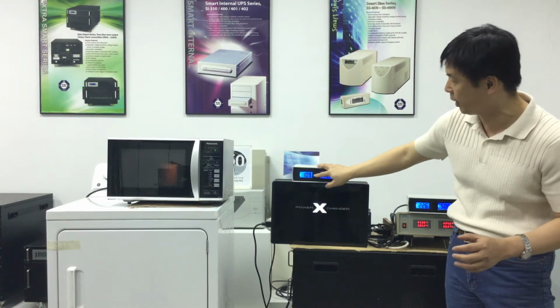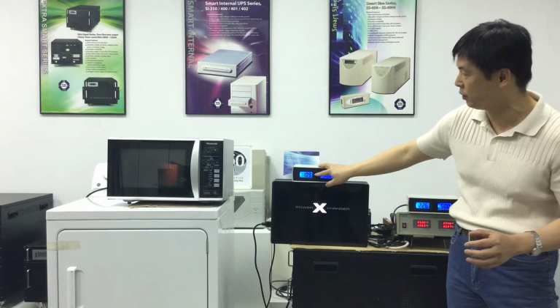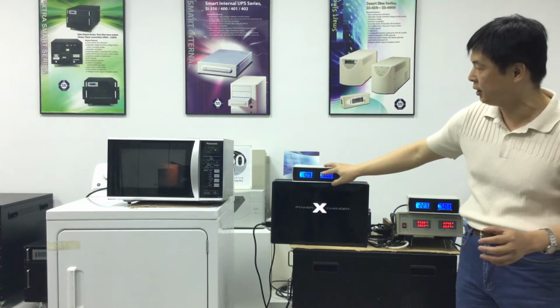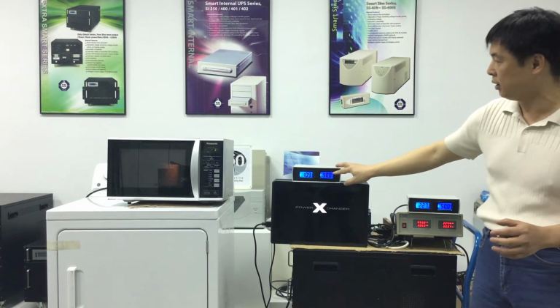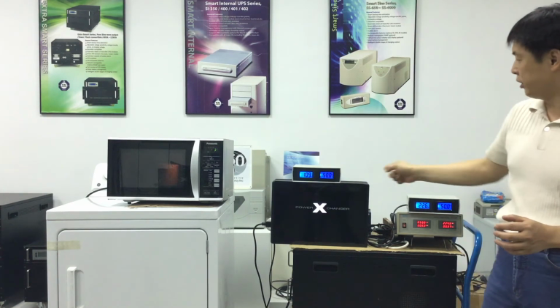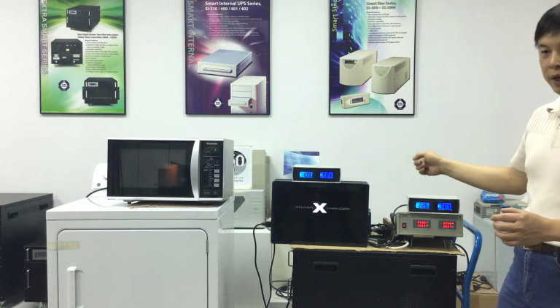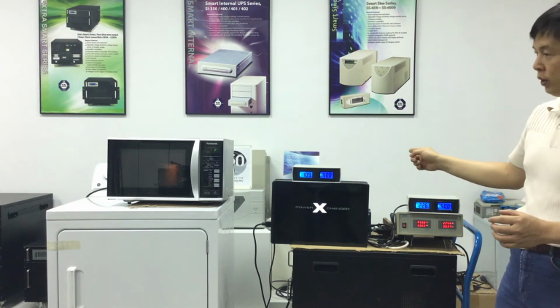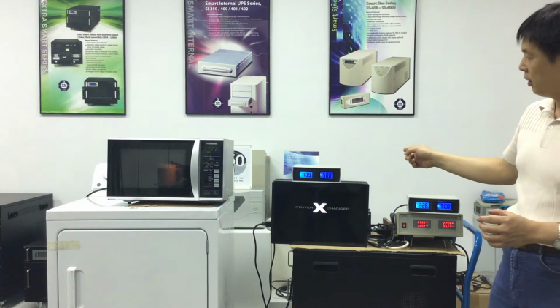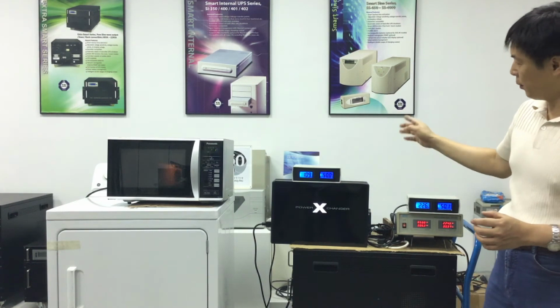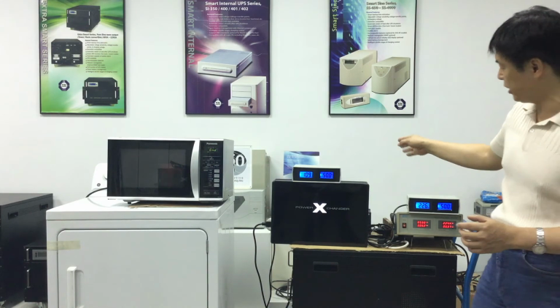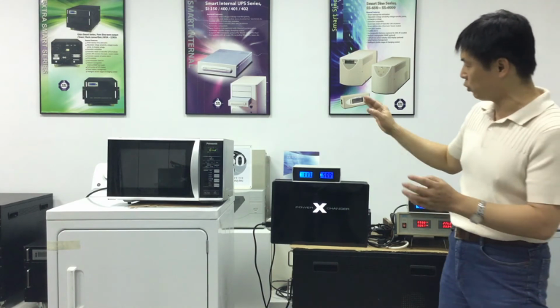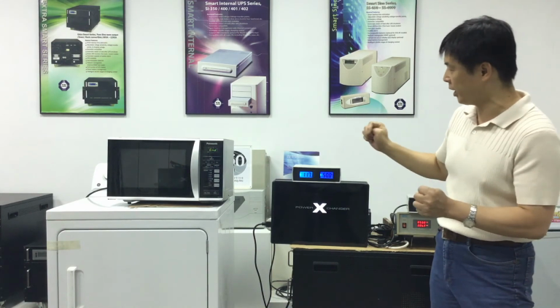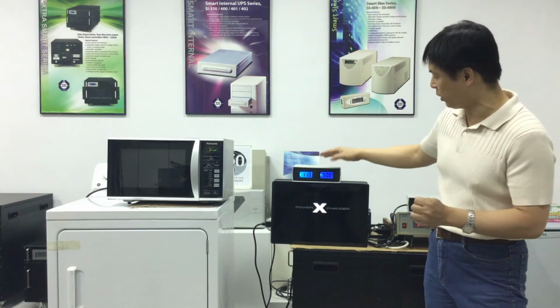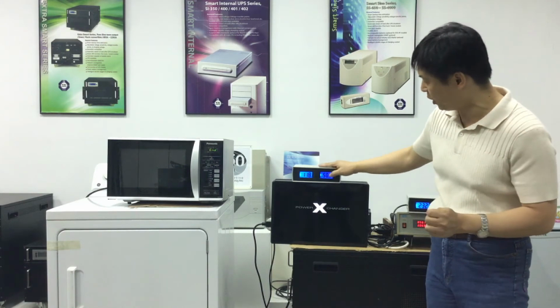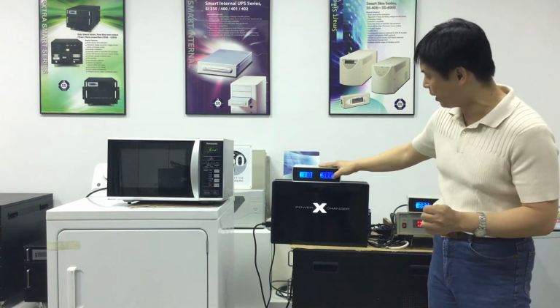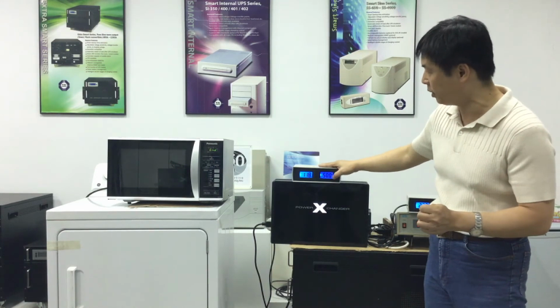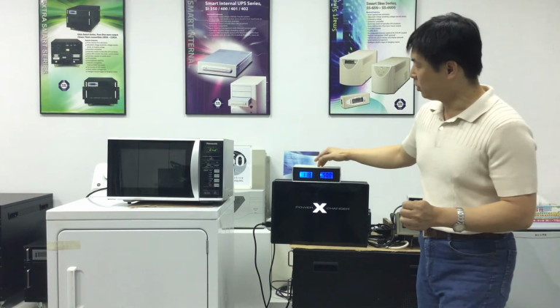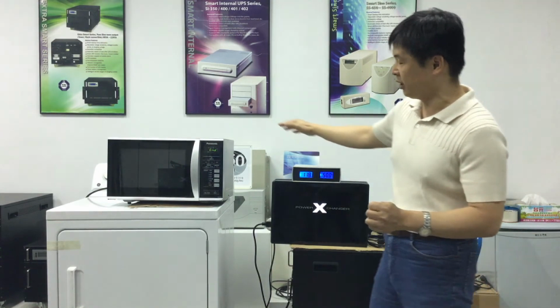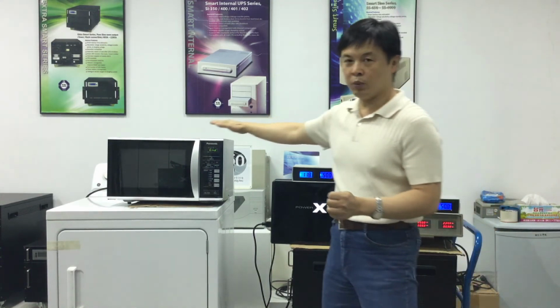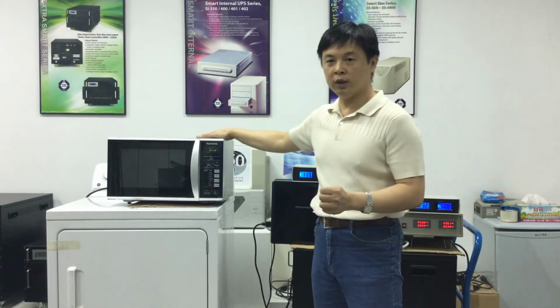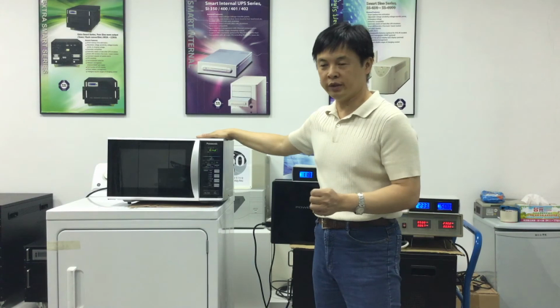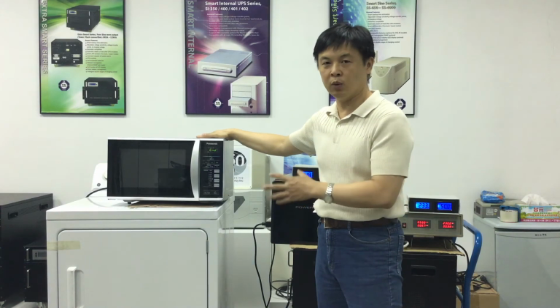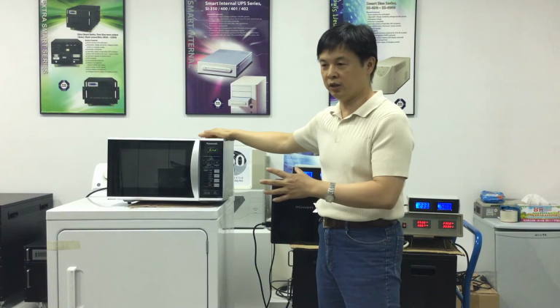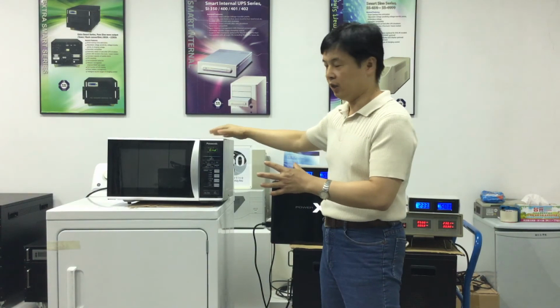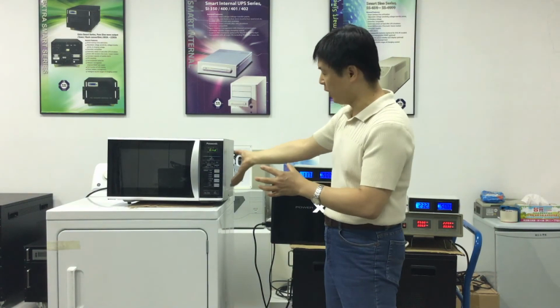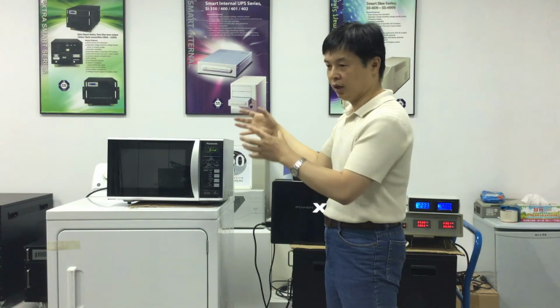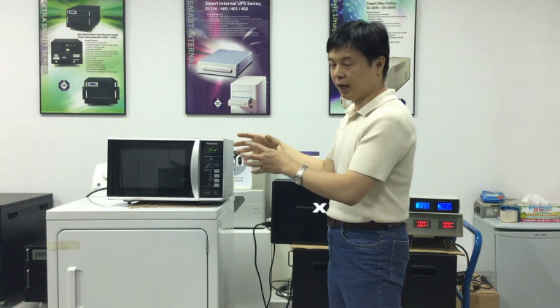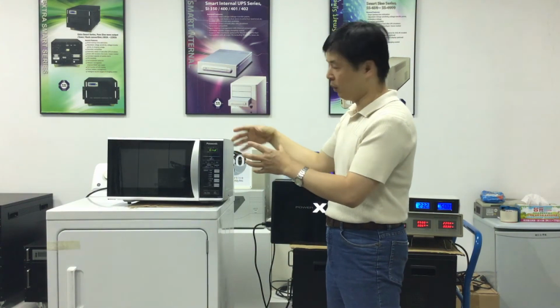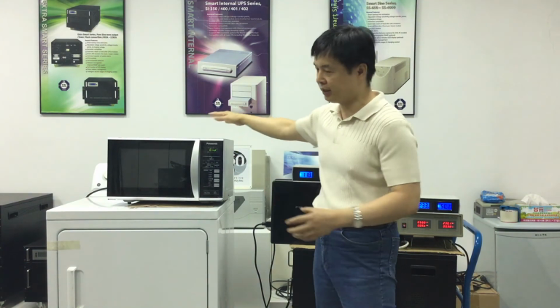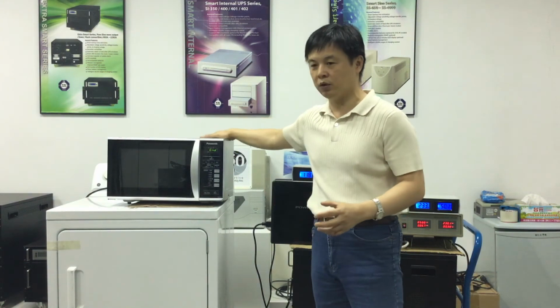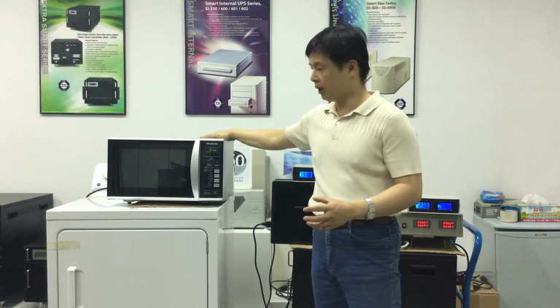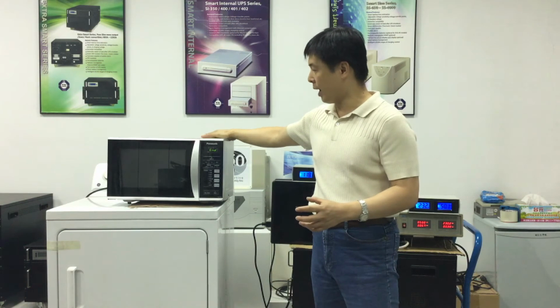This is the problem of using a regular step-down transformer. The step-down transformer can only lower the voltage — it cannot change the electrical frequency. That's why the microwave oven cannot operate normally and is more likely to get damaged.